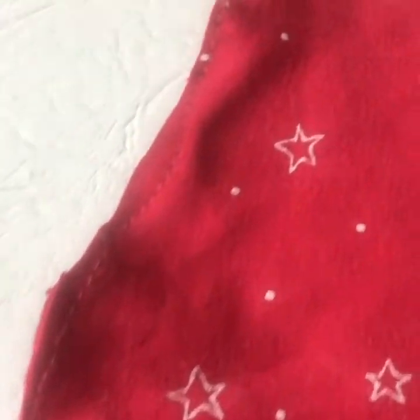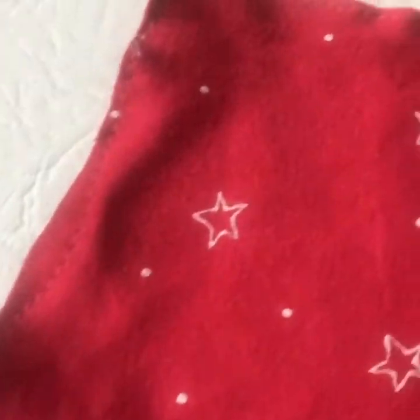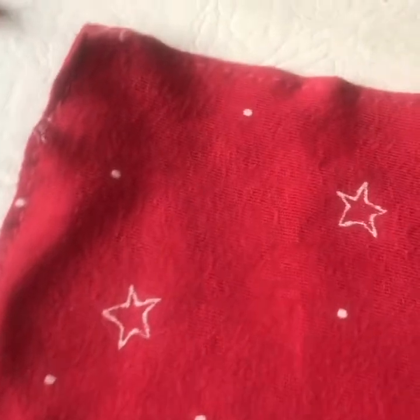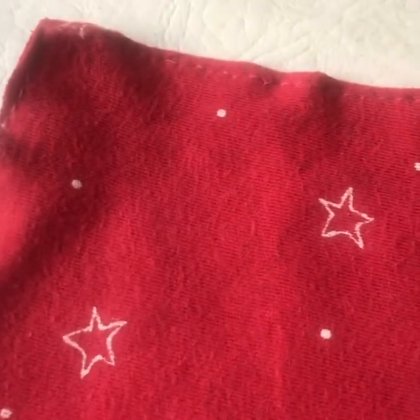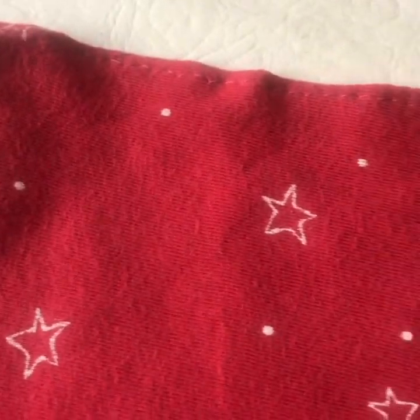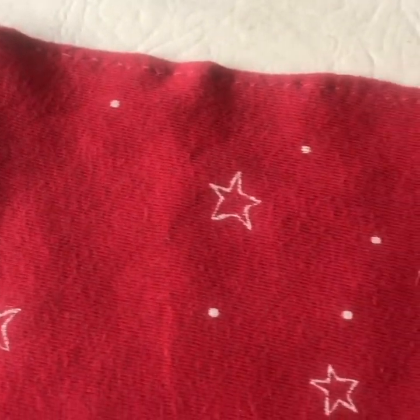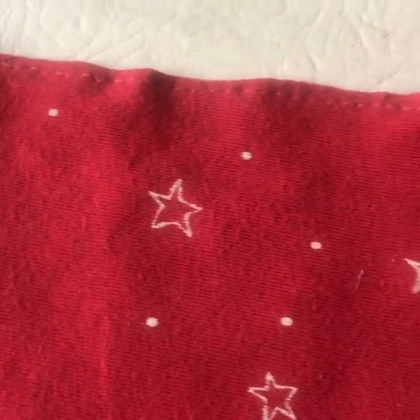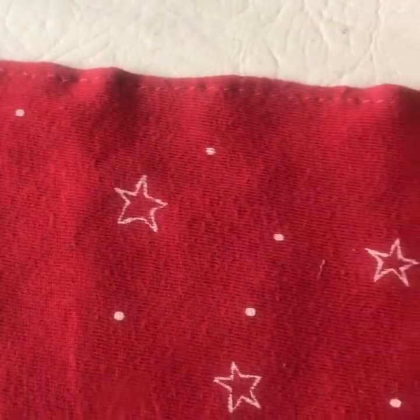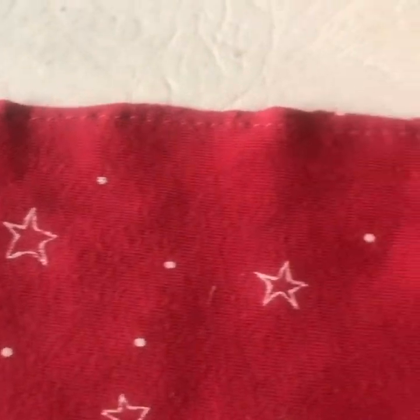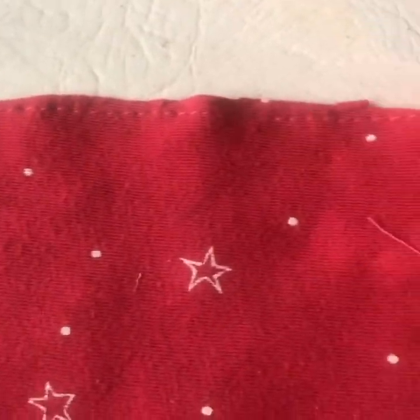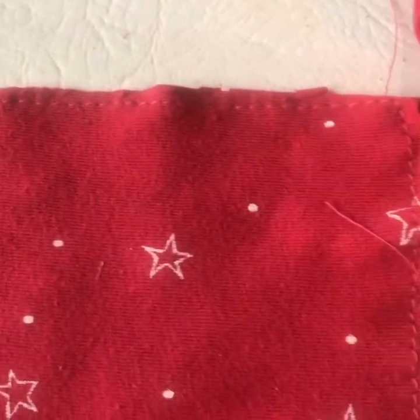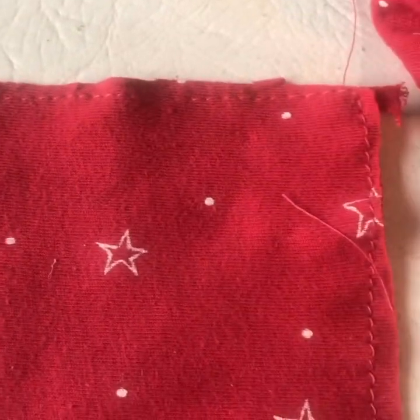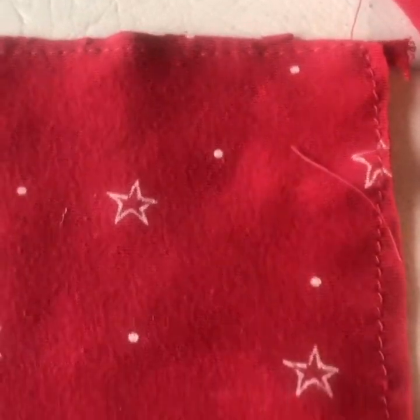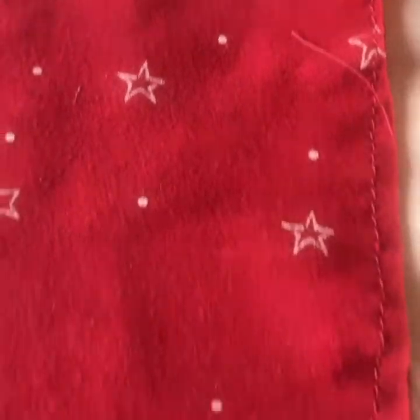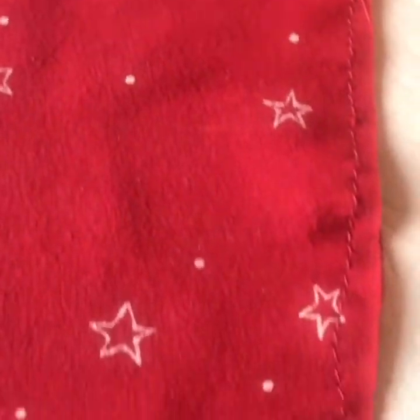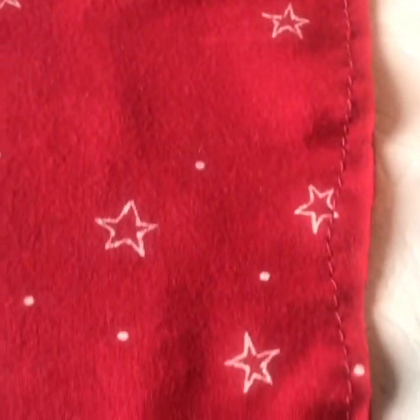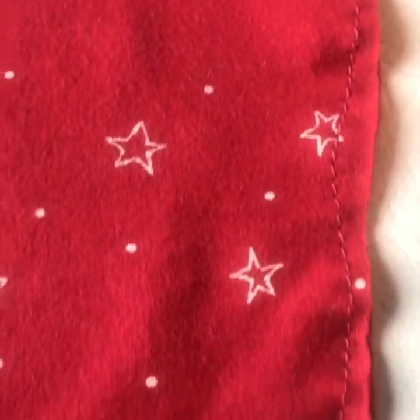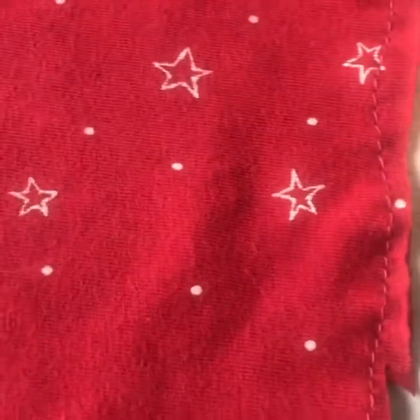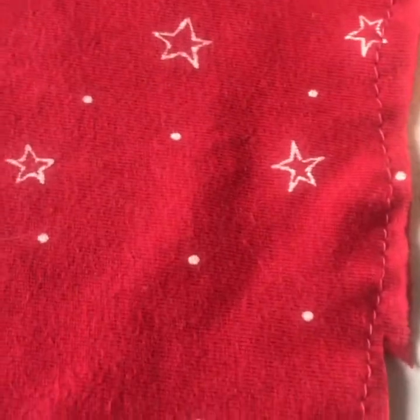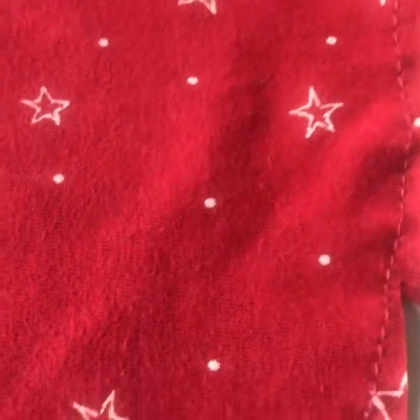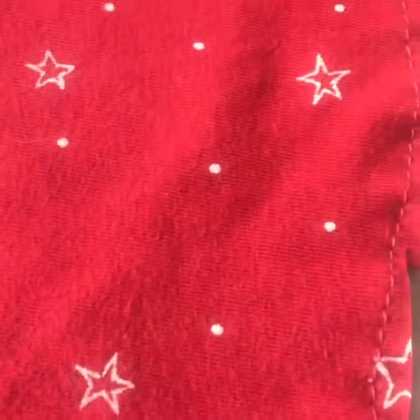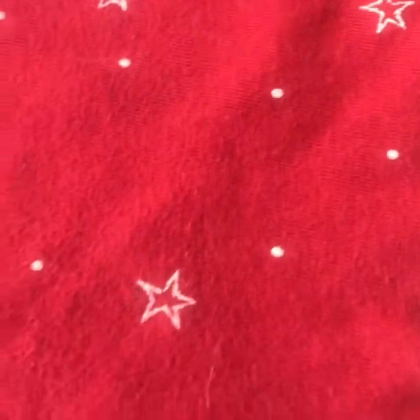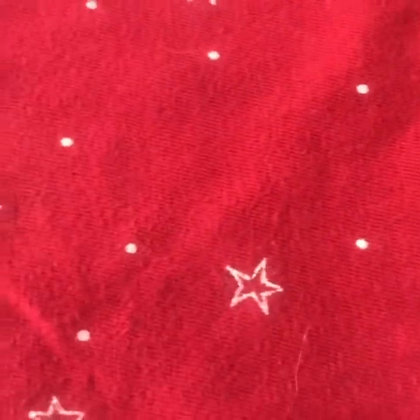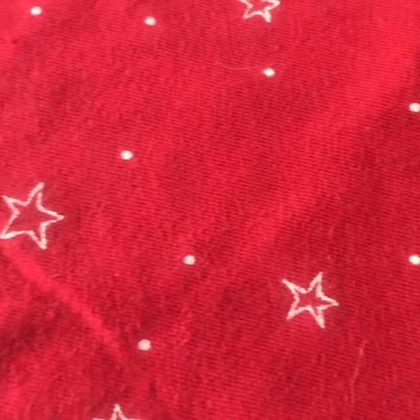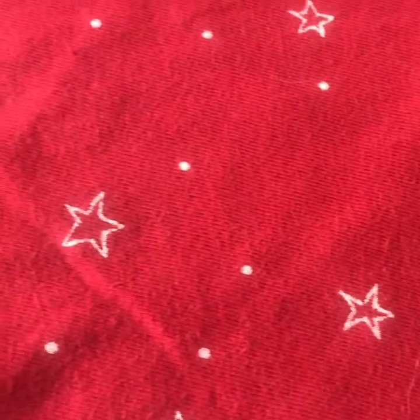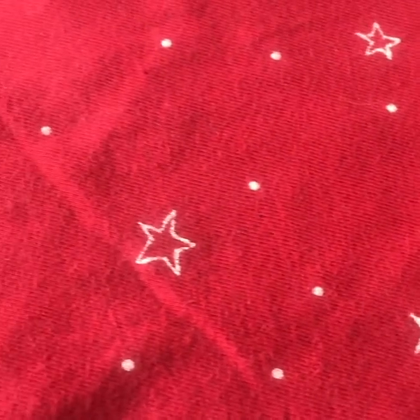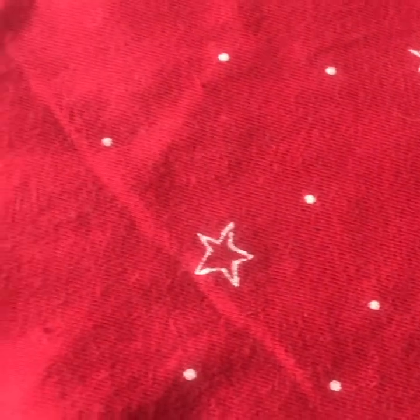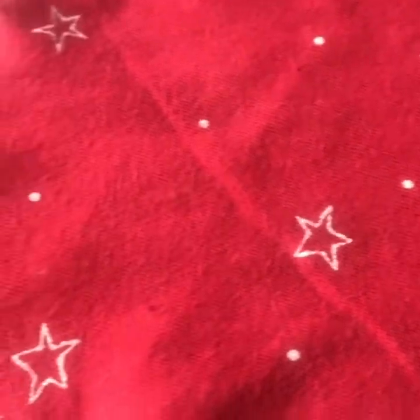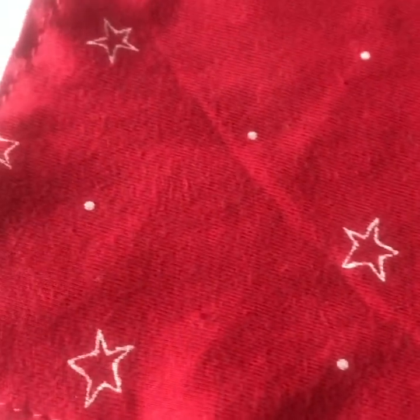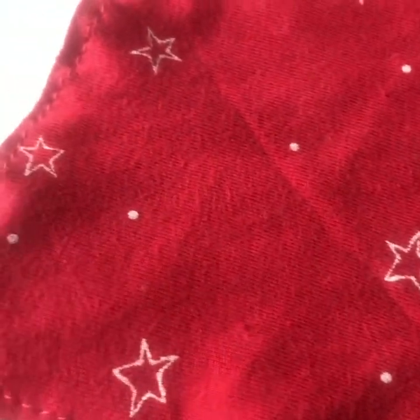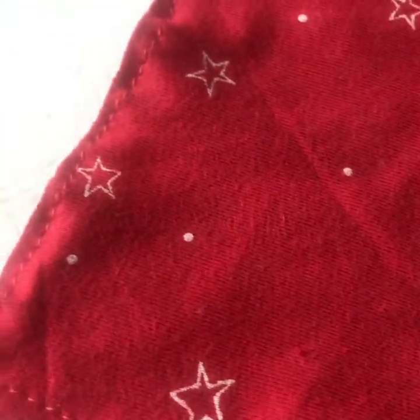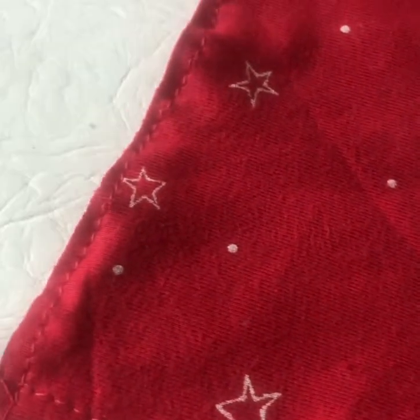What I did notice was that when I was trying to stitch the fabric it was a bit stretchy. So what I tried to do was stretch it out and use fairly big stitches while stitching.